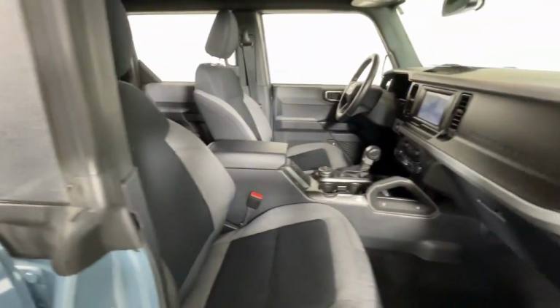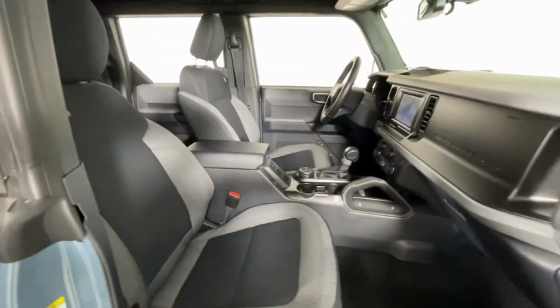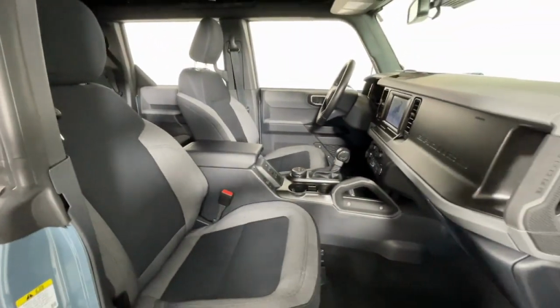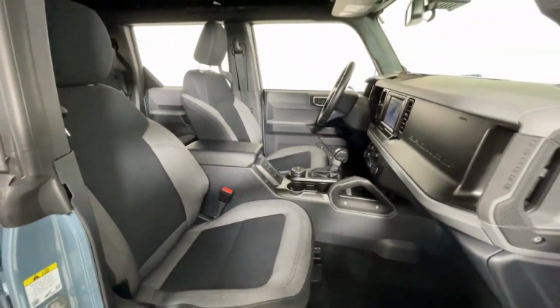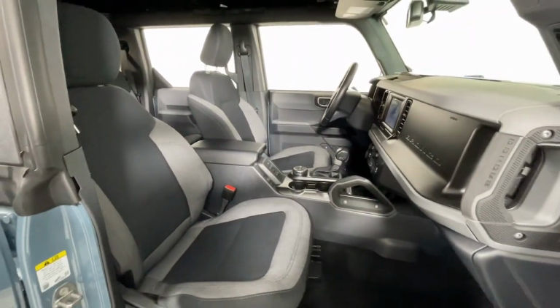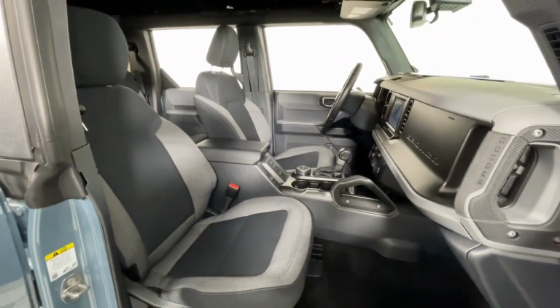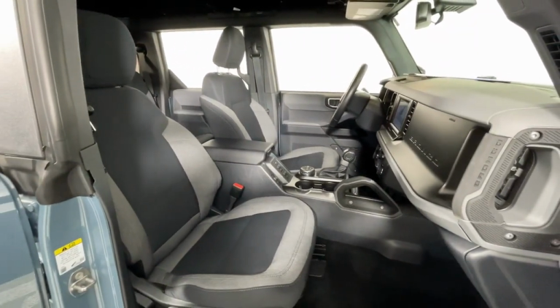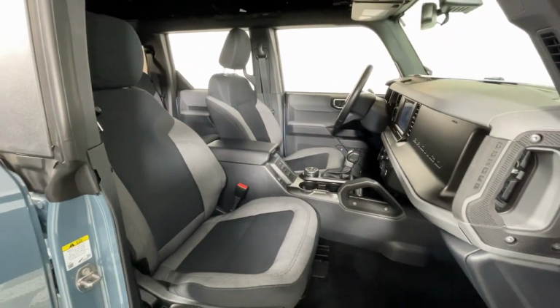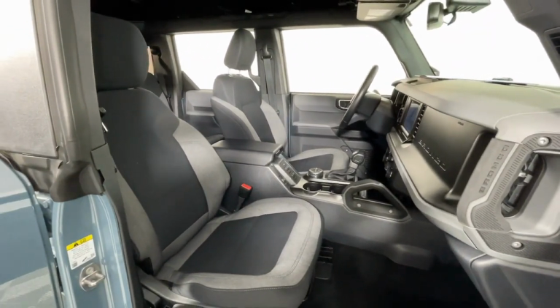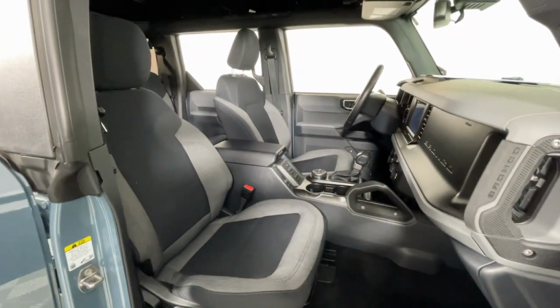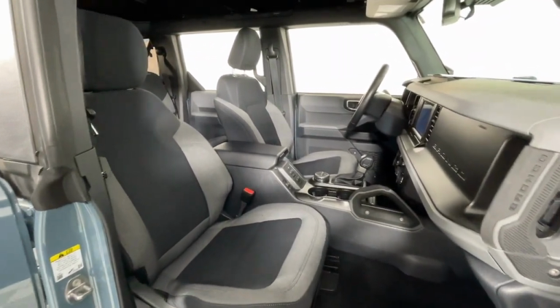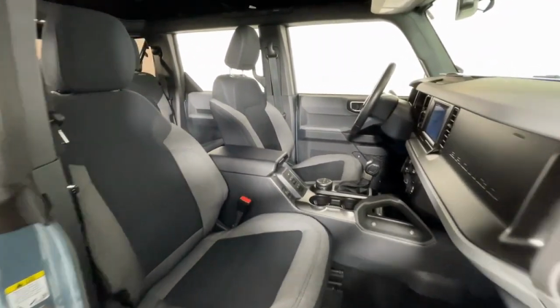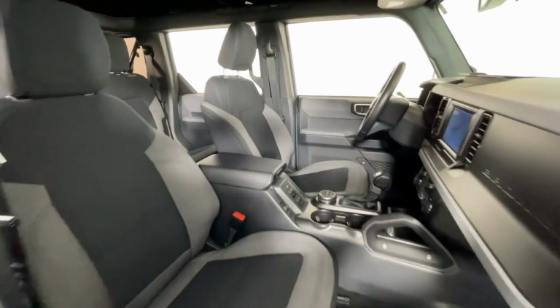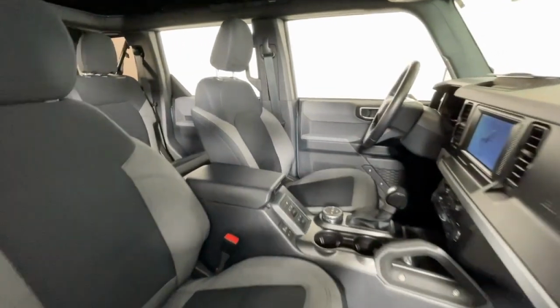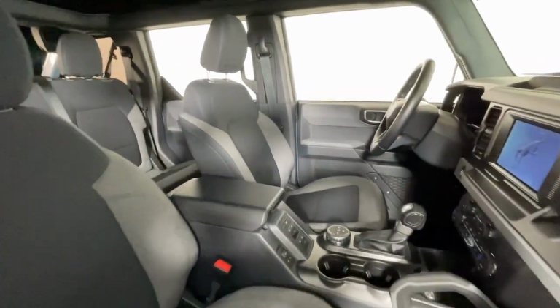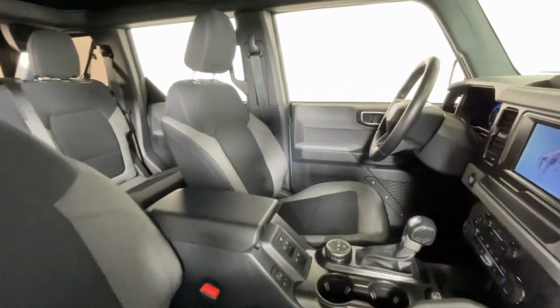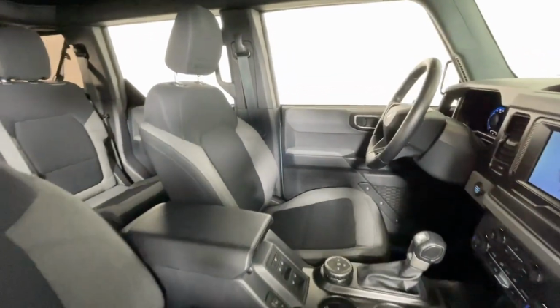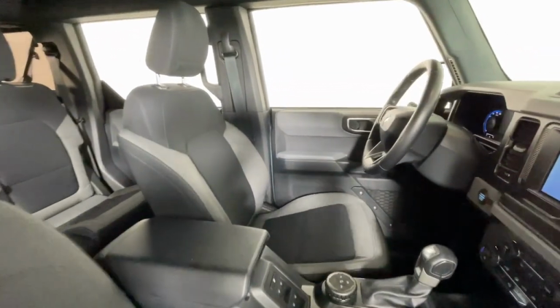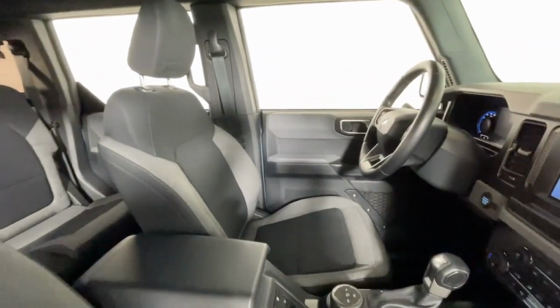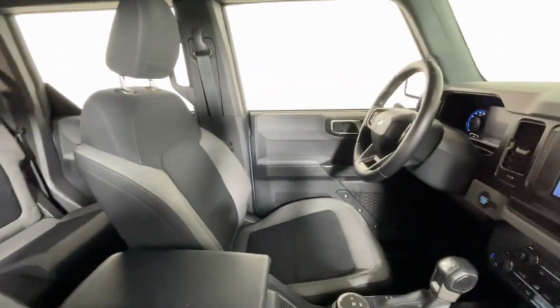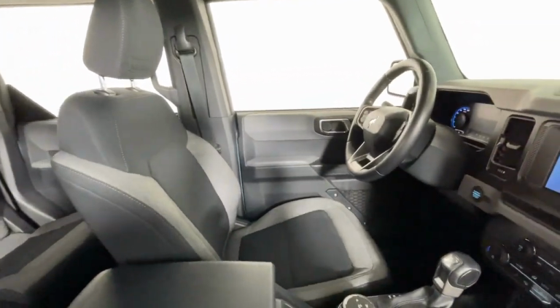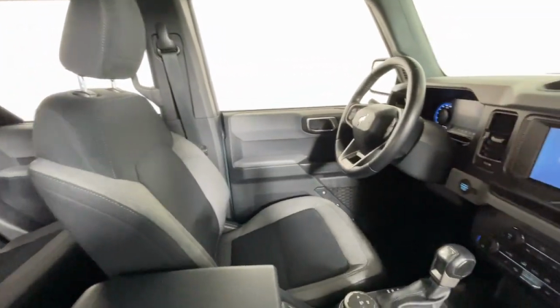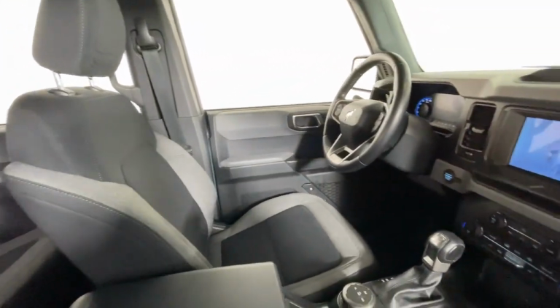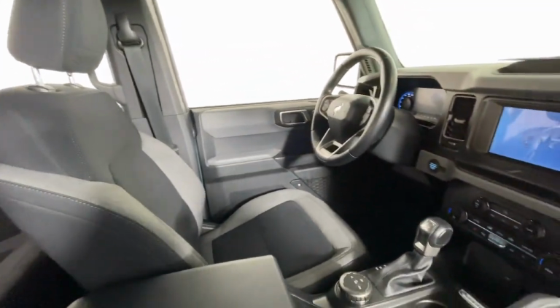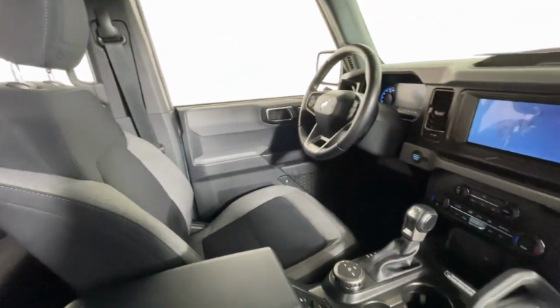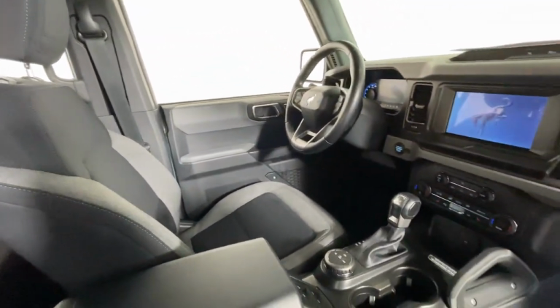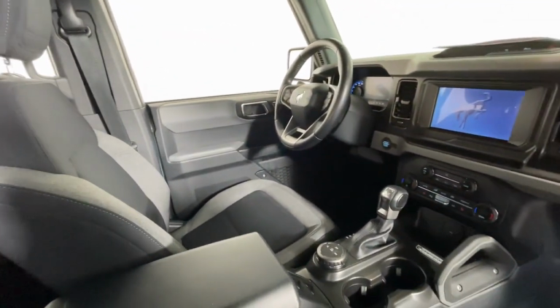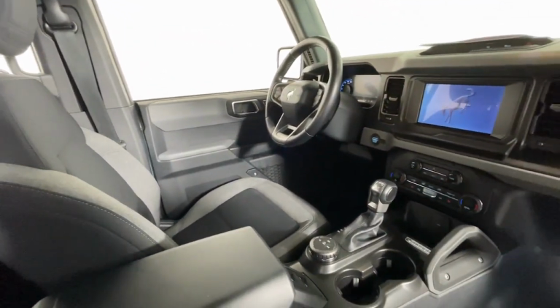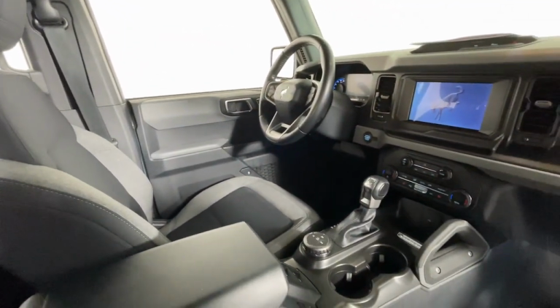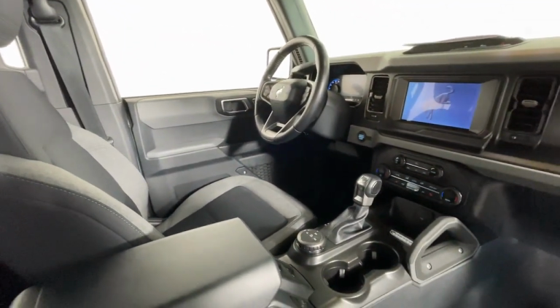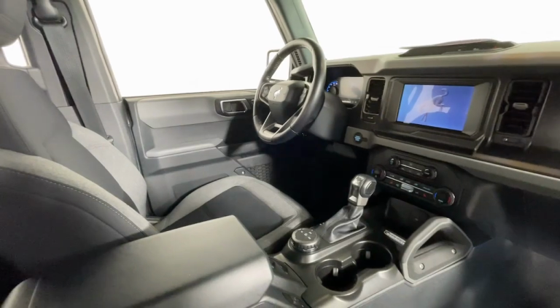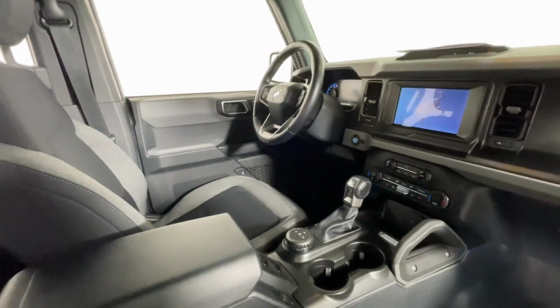Apple CarPlay and/or Android Auto. Navigation system. Keyless entry. Backup camera. Heated mirrors. Remote engine start.